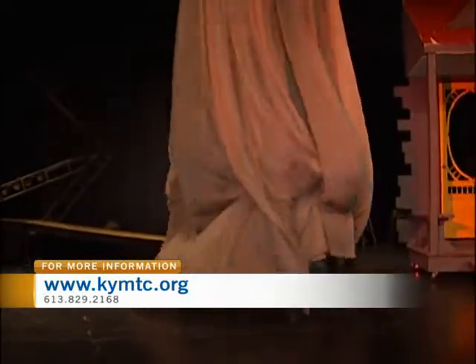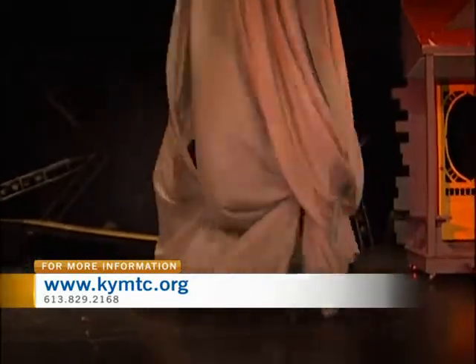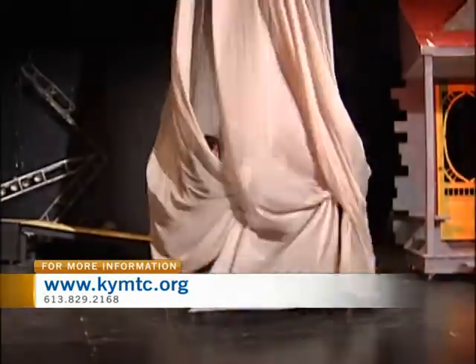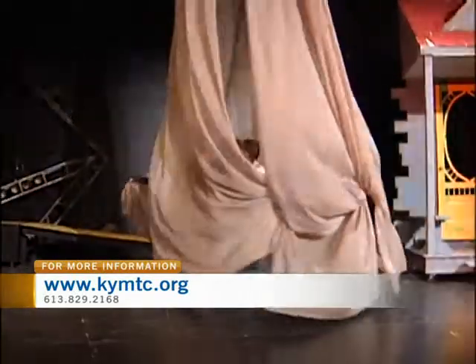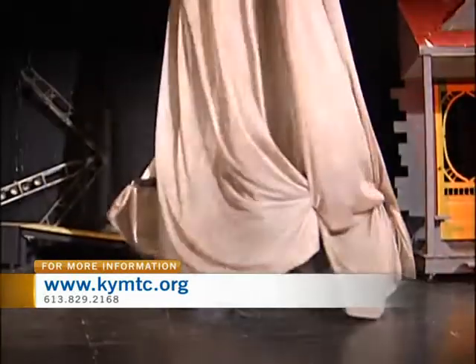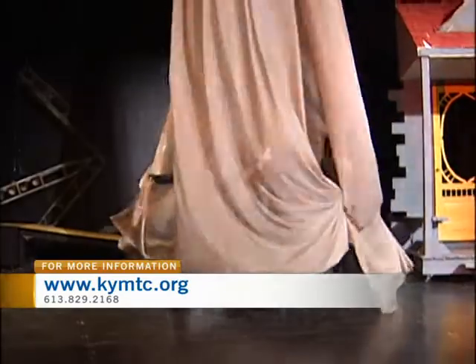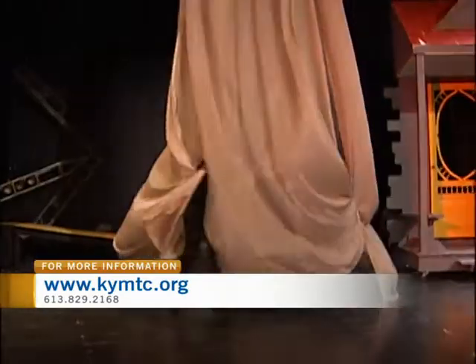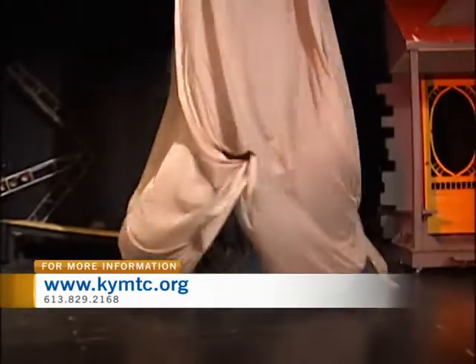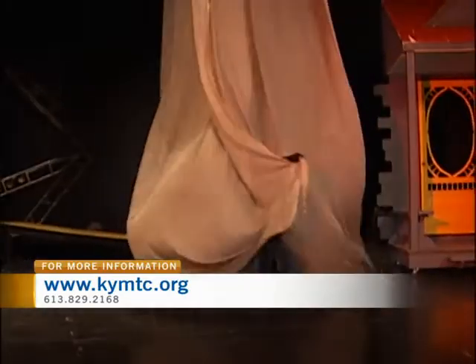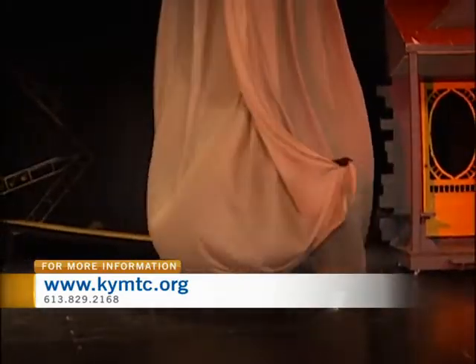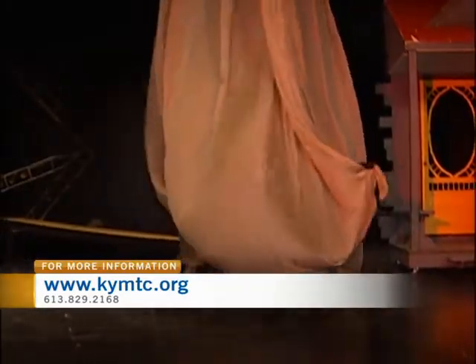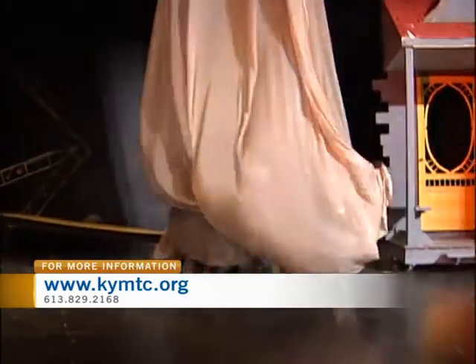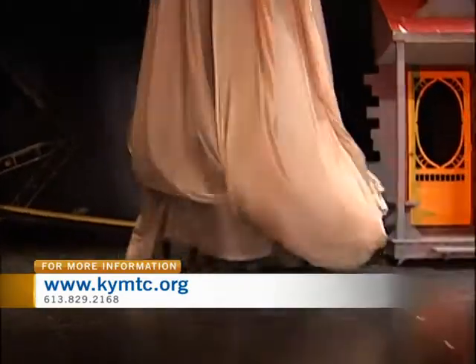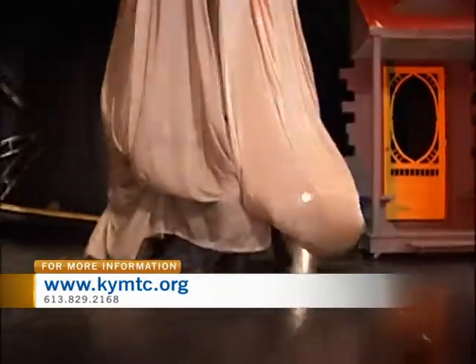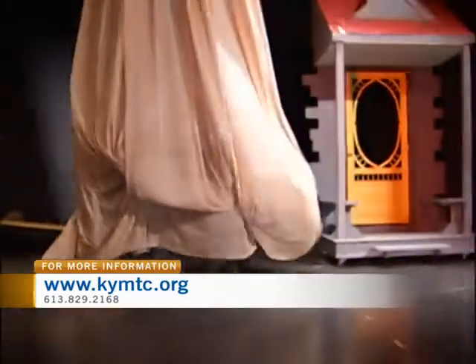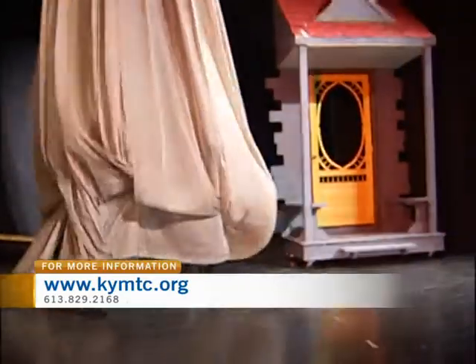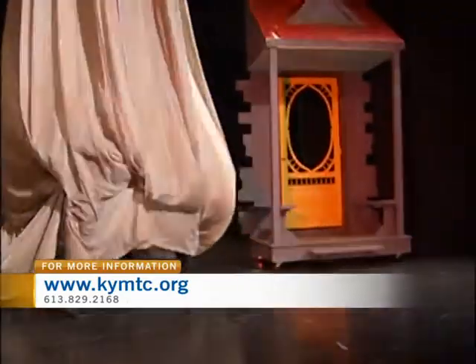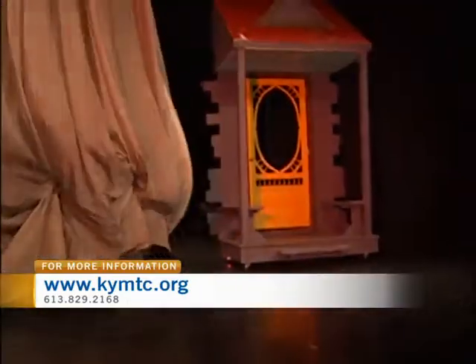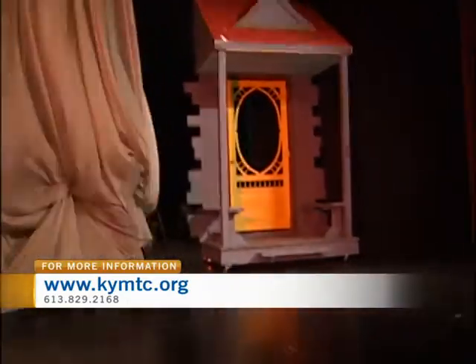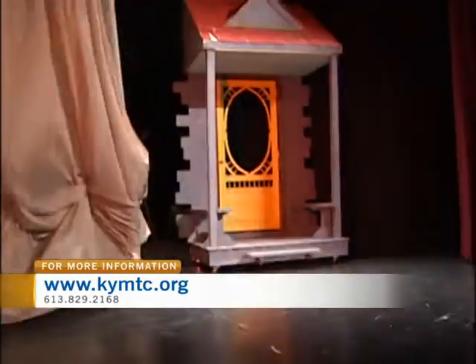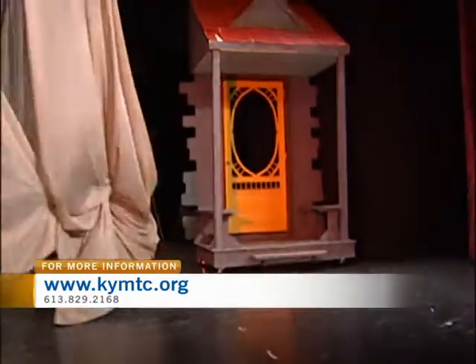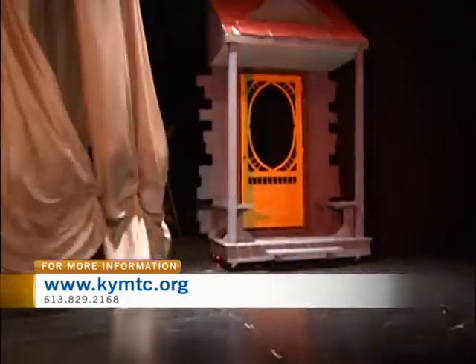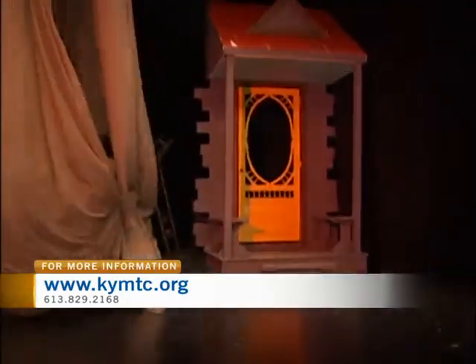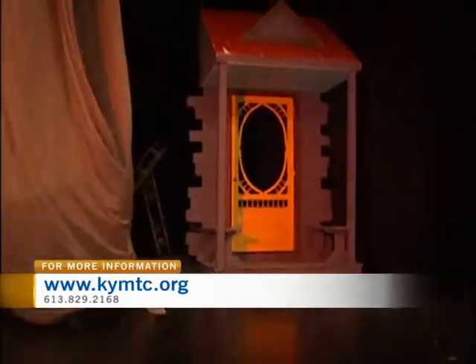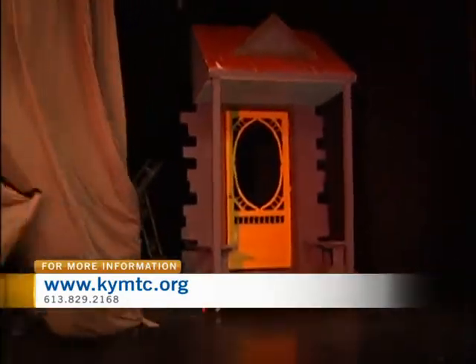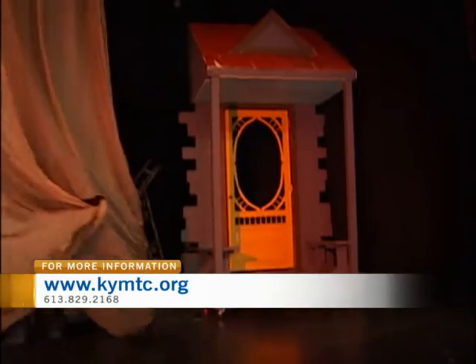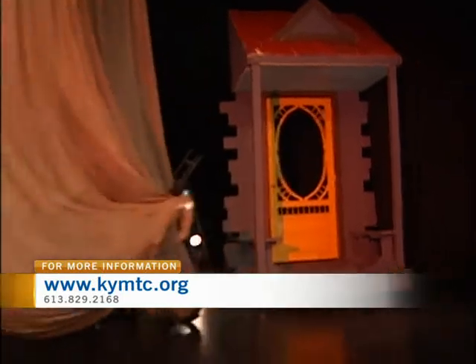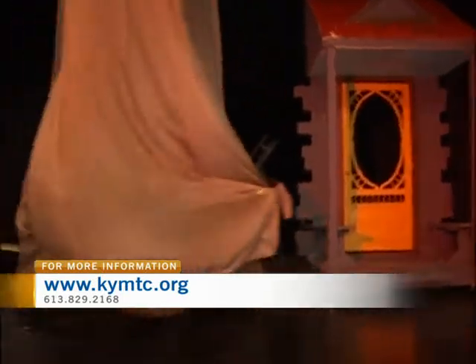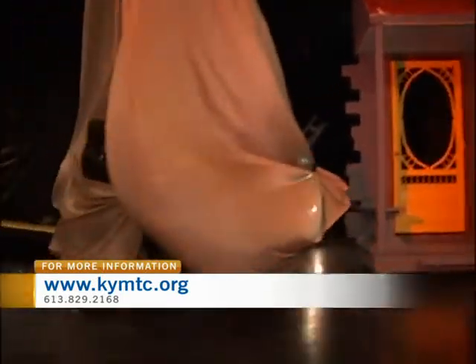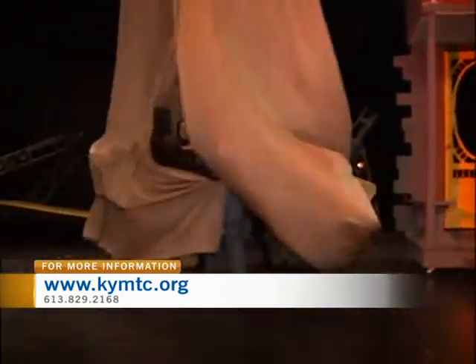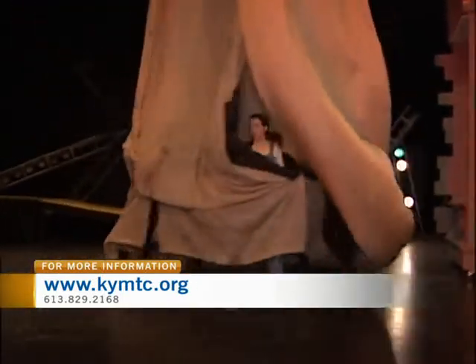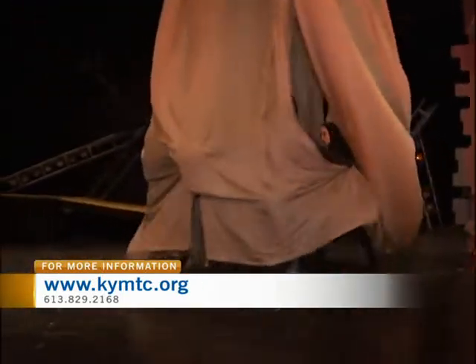And you guys are performing — you start on Friday. Talk a bit about what the kids love about this, because obviously you can see that they're all just having a blast out here.